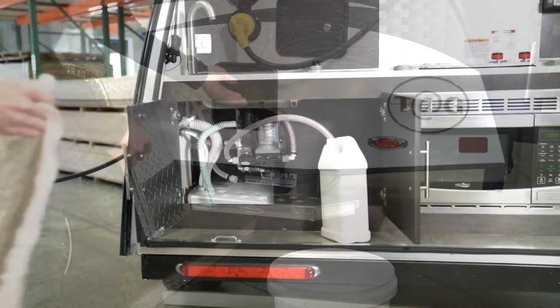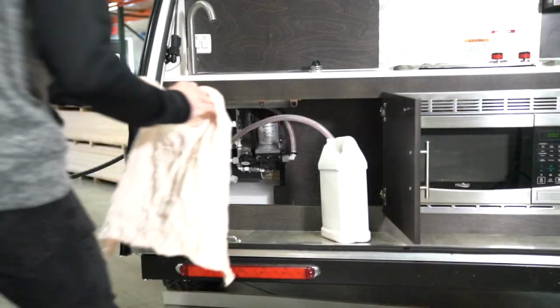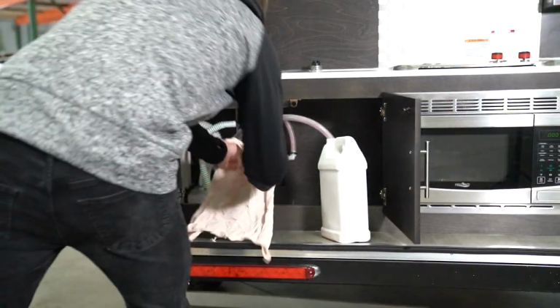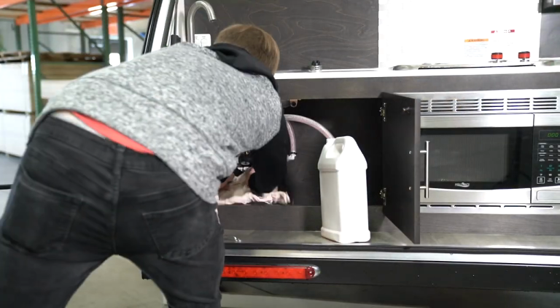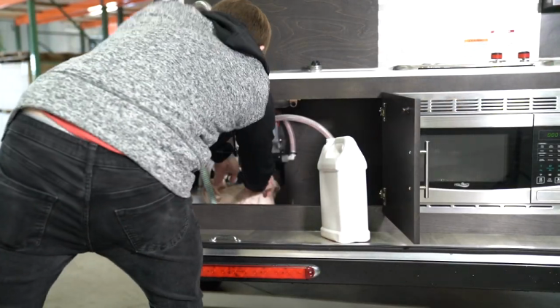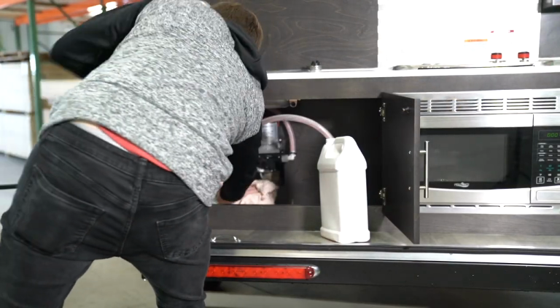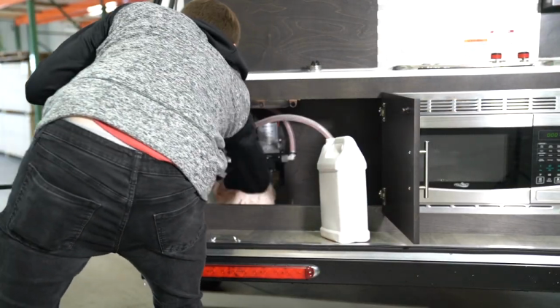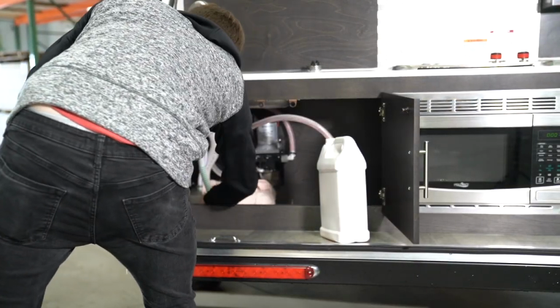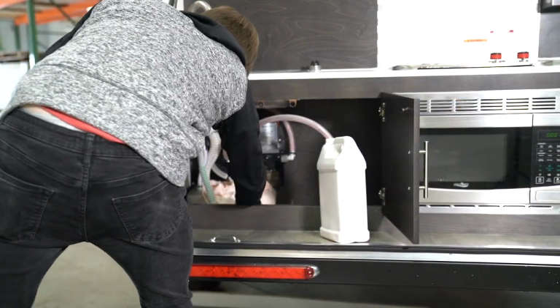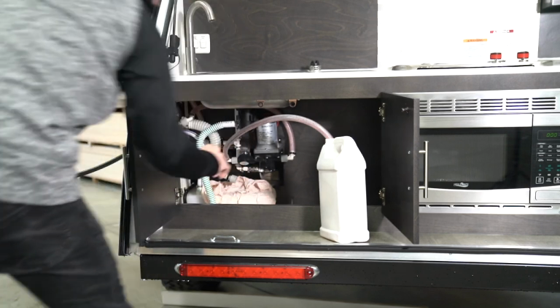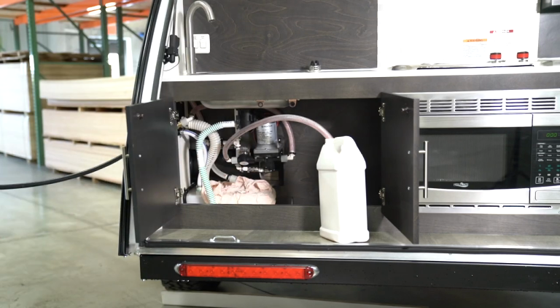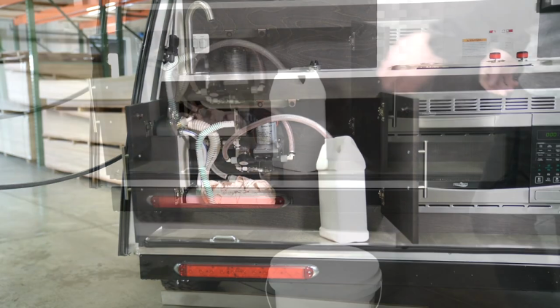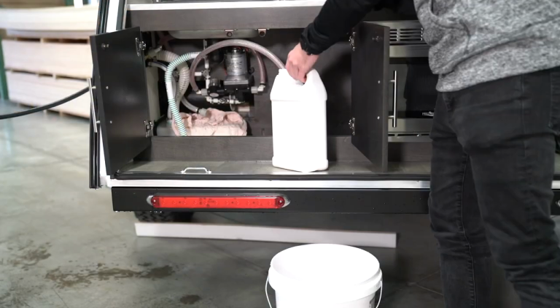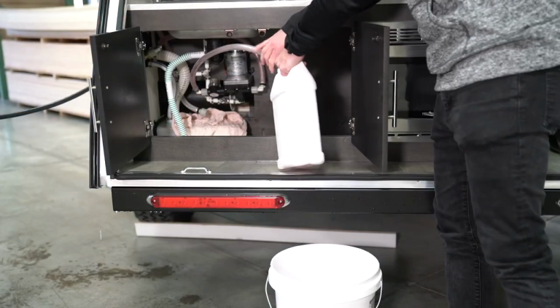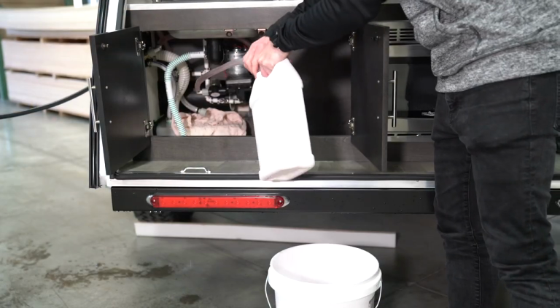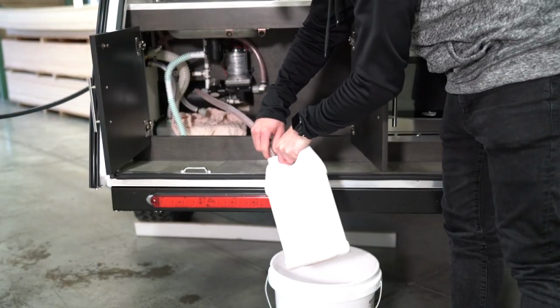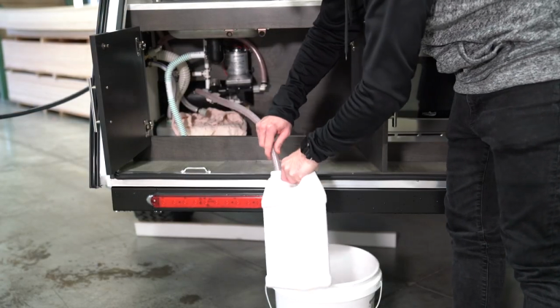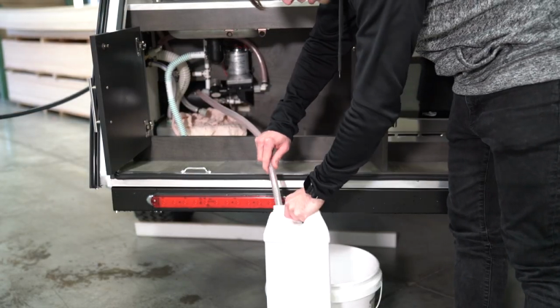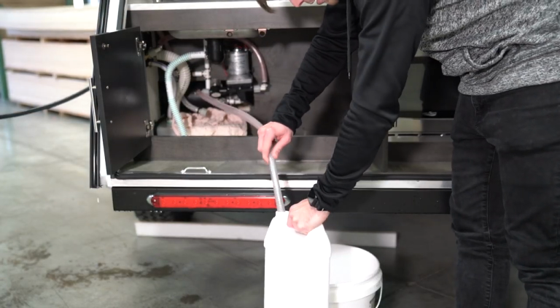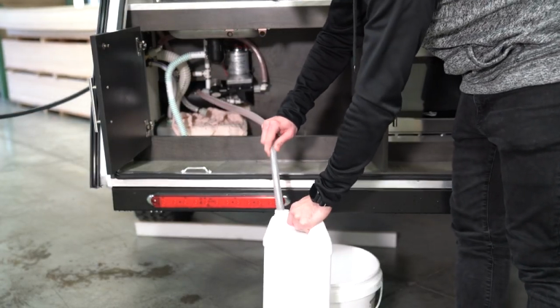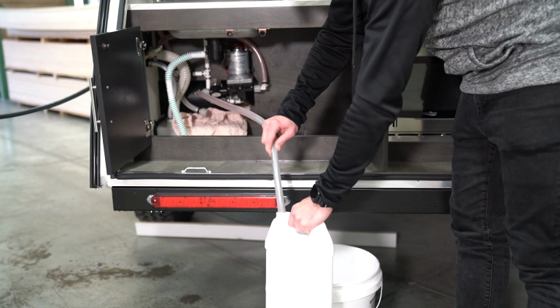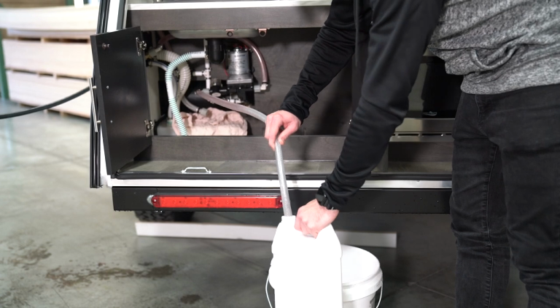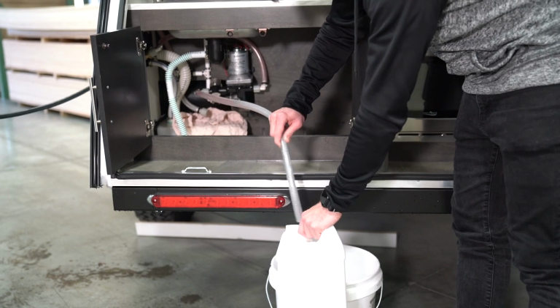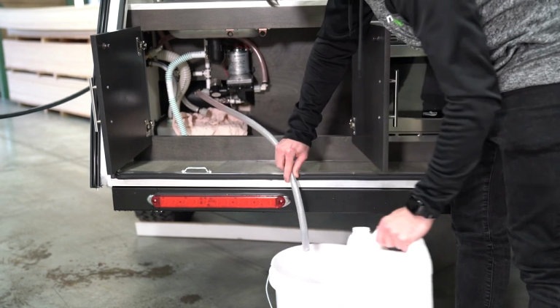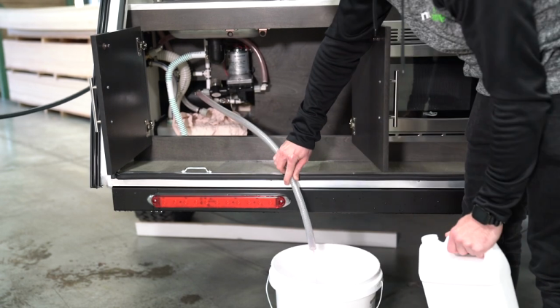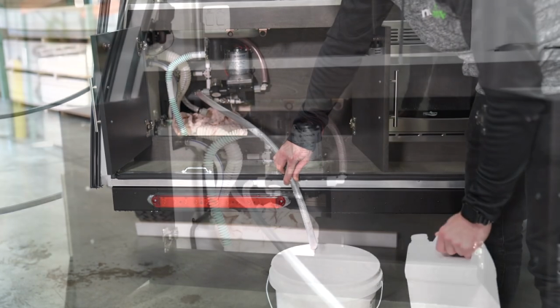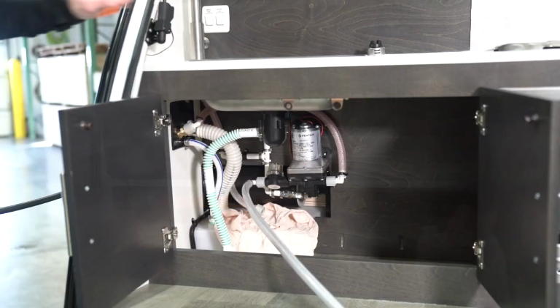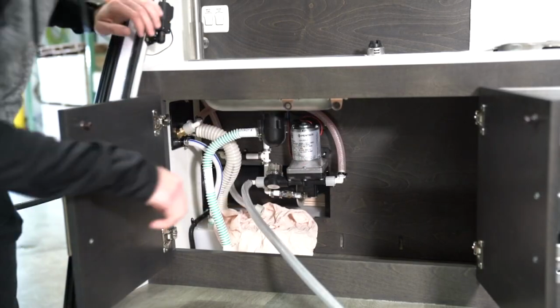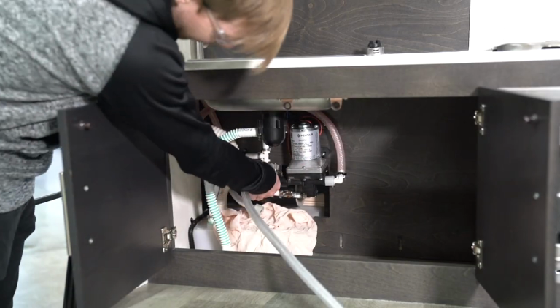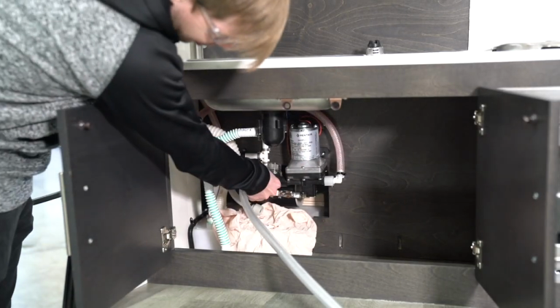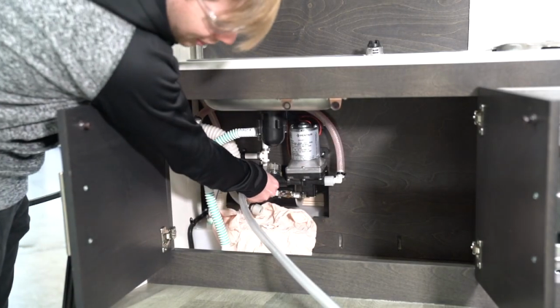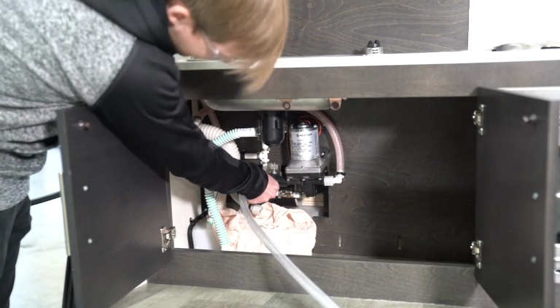You may want to add a towel or rag inside the cabinet to catch any antifreeze that leaks when removing the hose. Remove the hose from the antifreeze container and hold the hose over a bucket to prevent antifreeze from leaking onto the floor or ground.